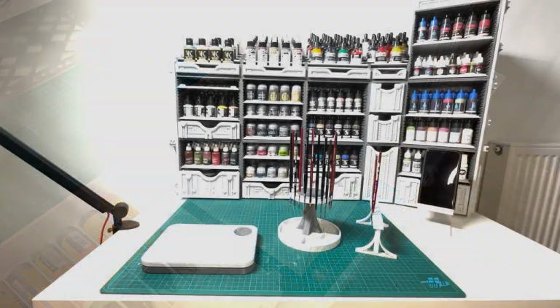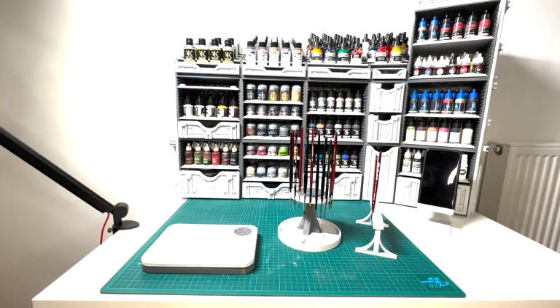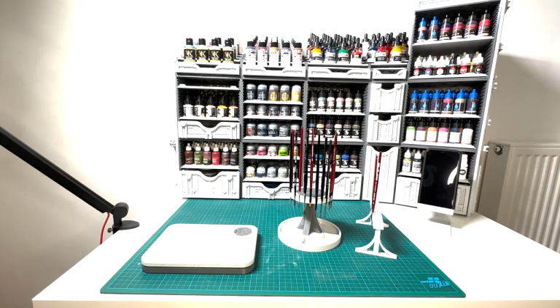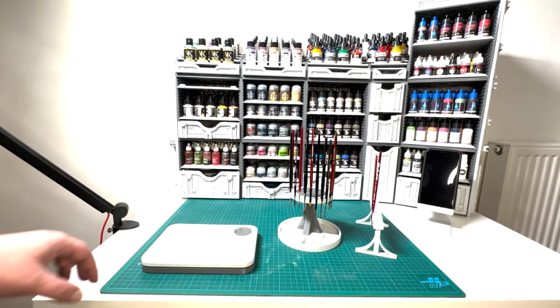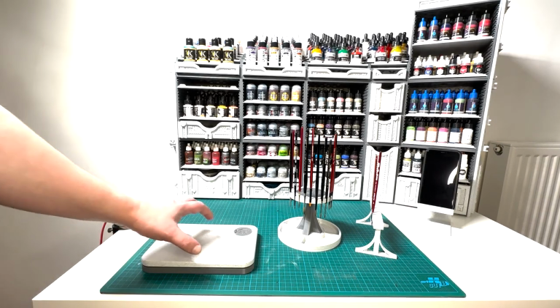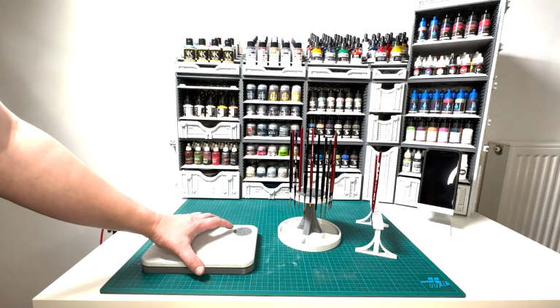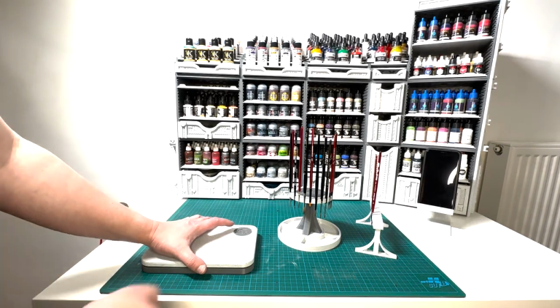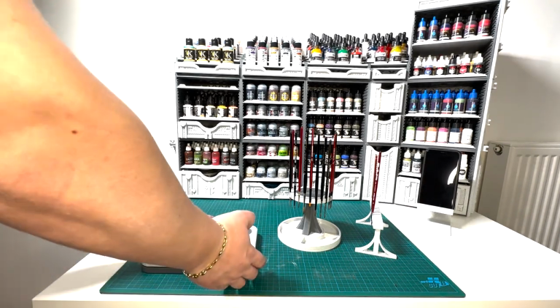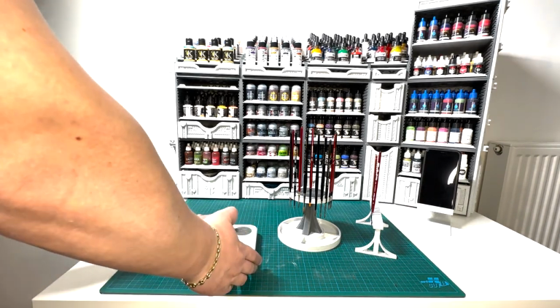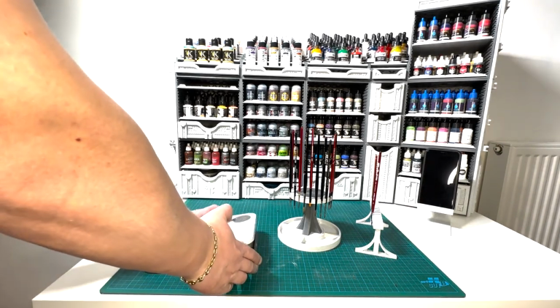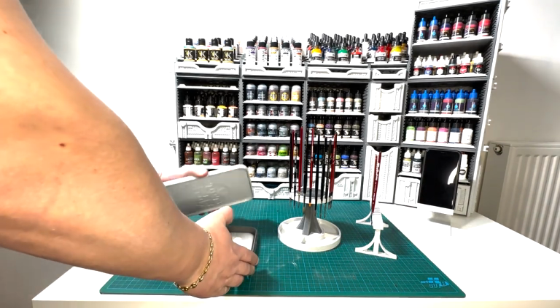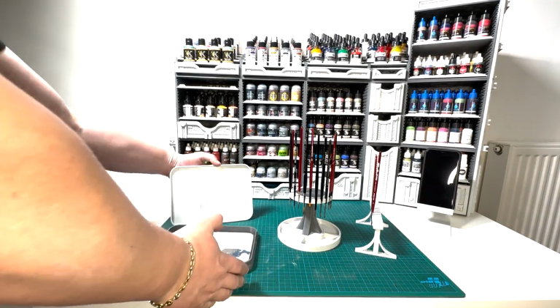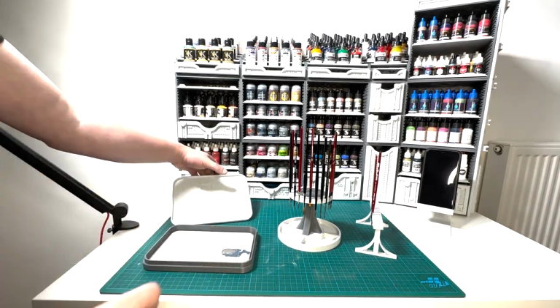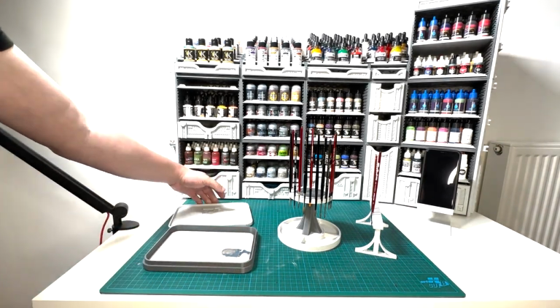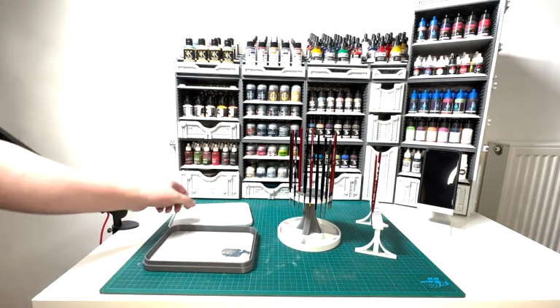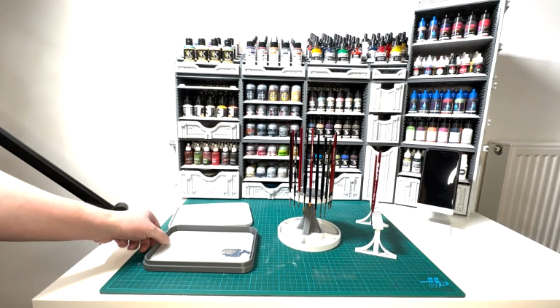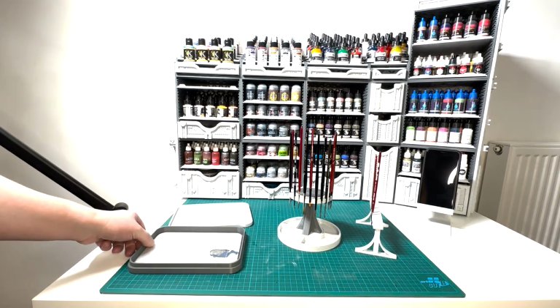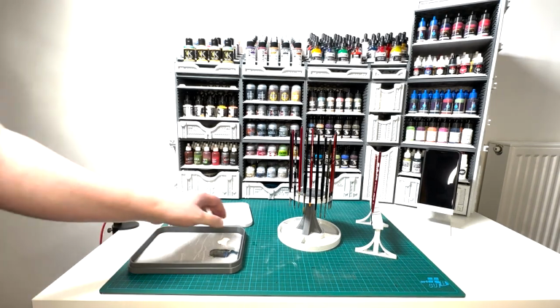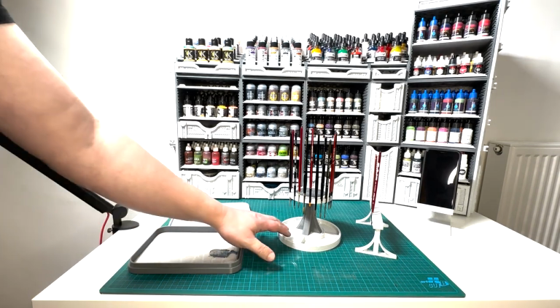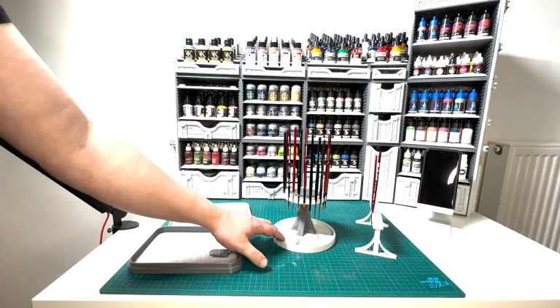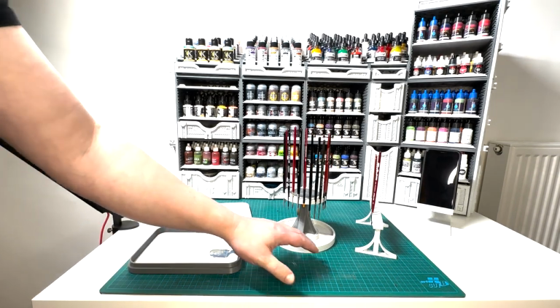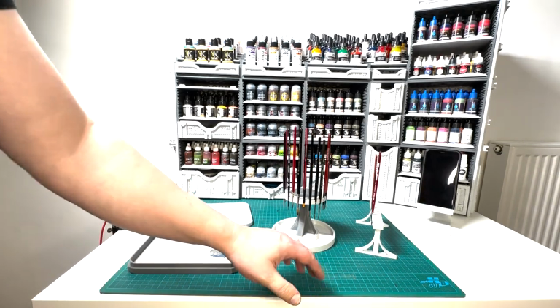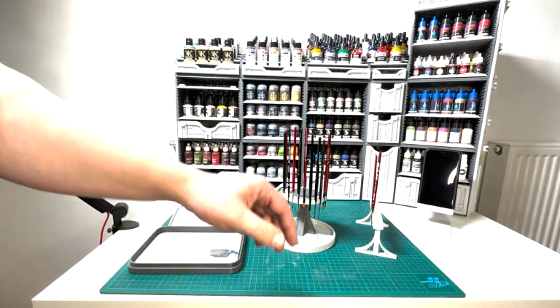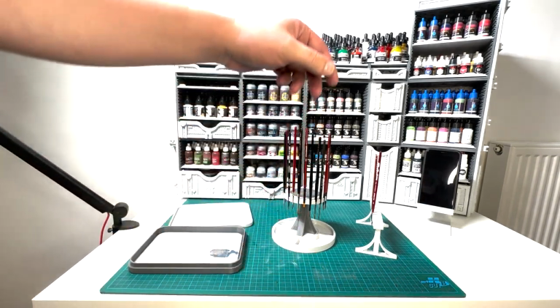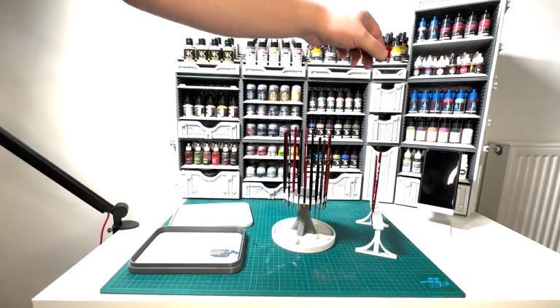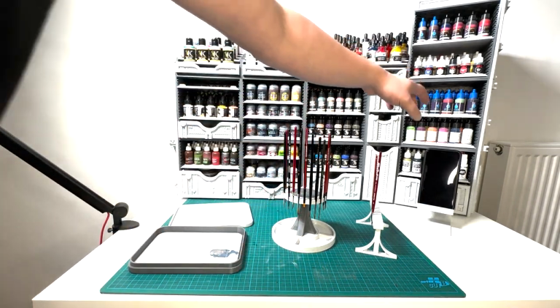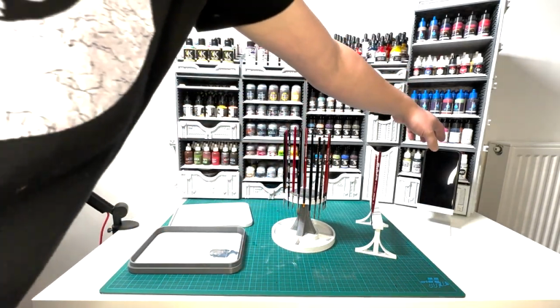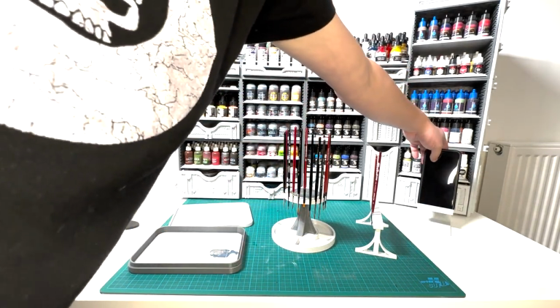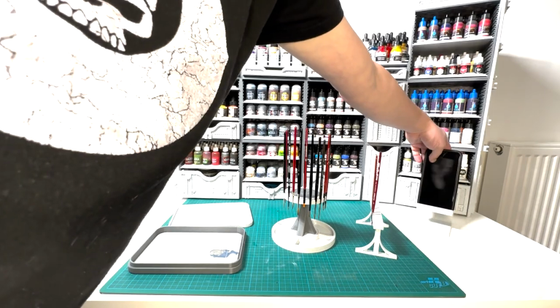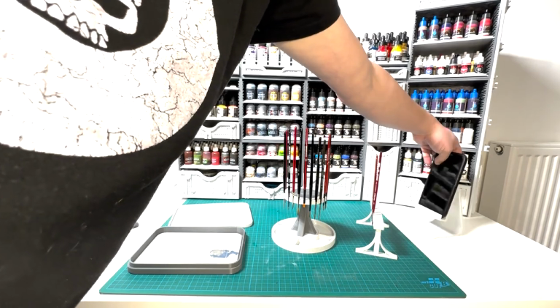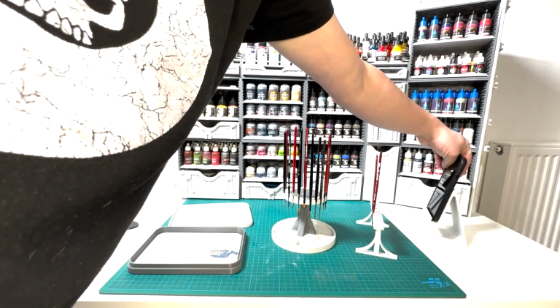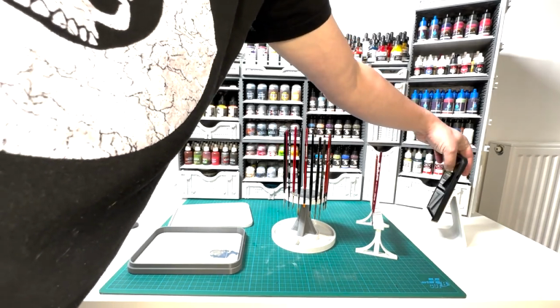The Painters Fortress Volume 2 comes also with a few gifts: a wet palette that is compatible with Red Grass Games hydration foam and papers, a phone or tablet holder, and two different brush holders.